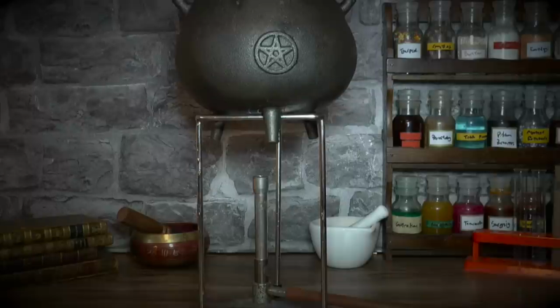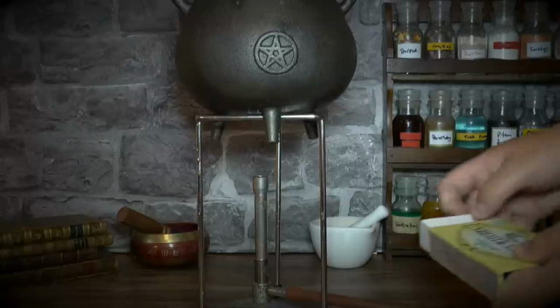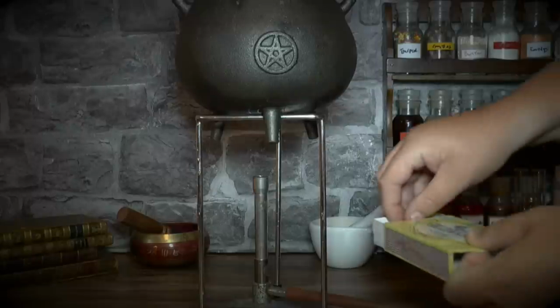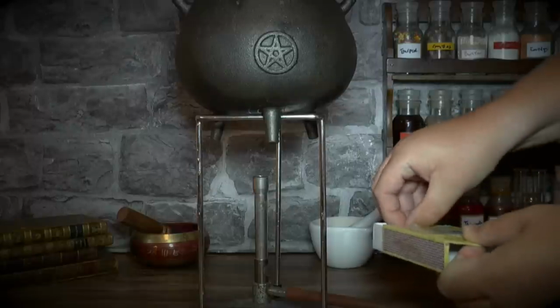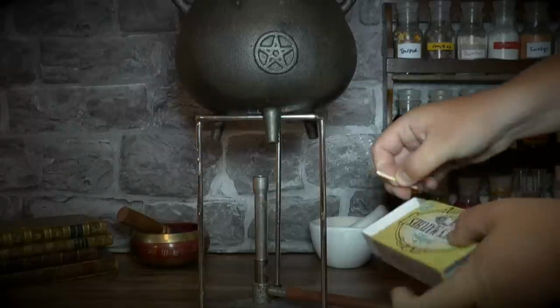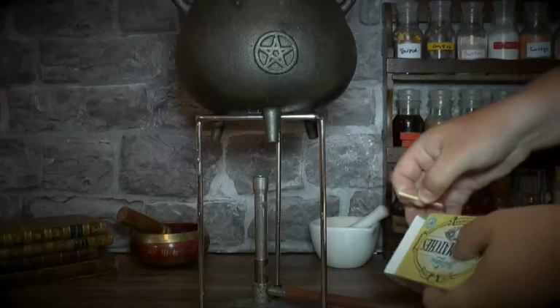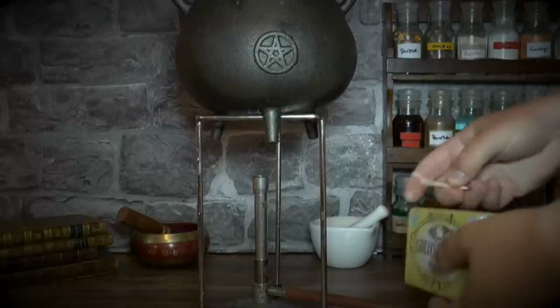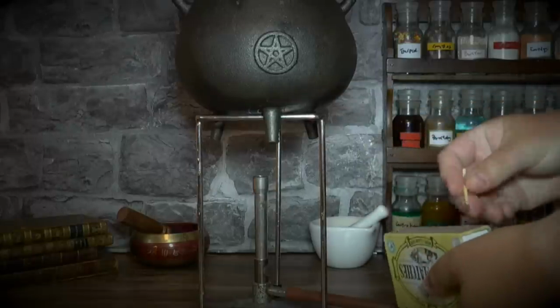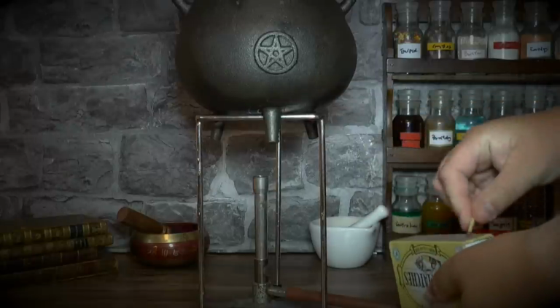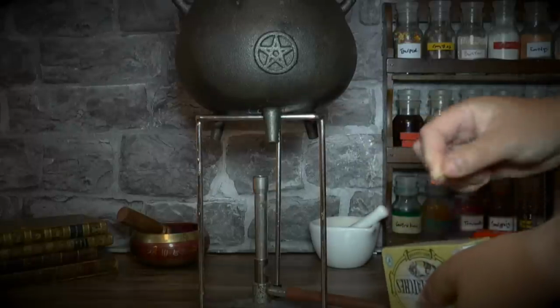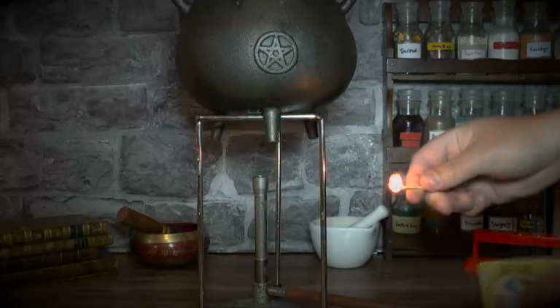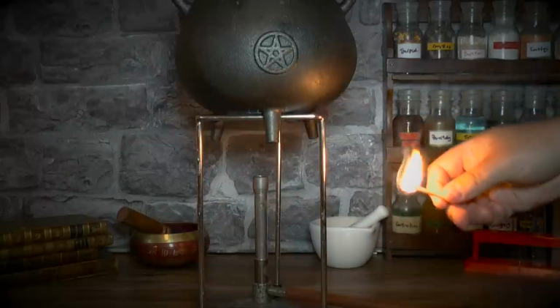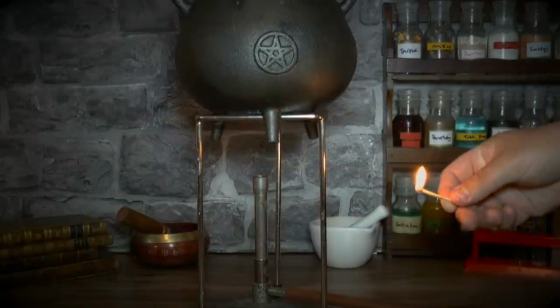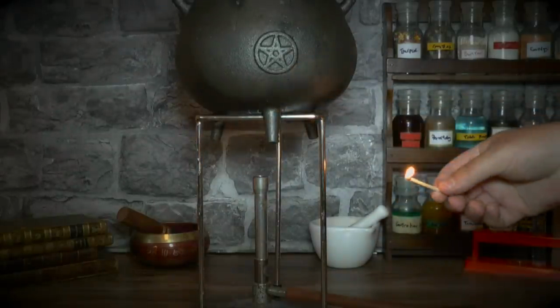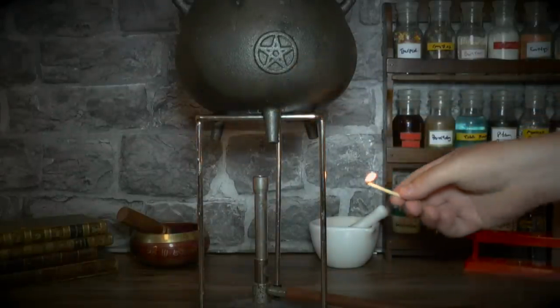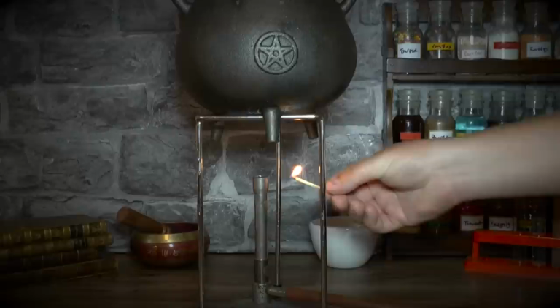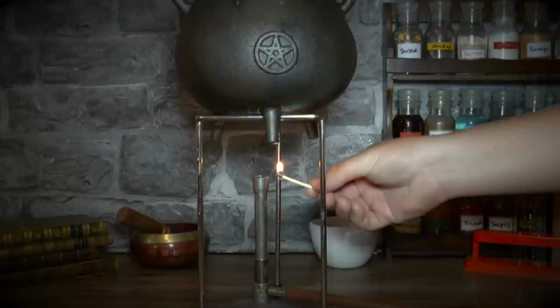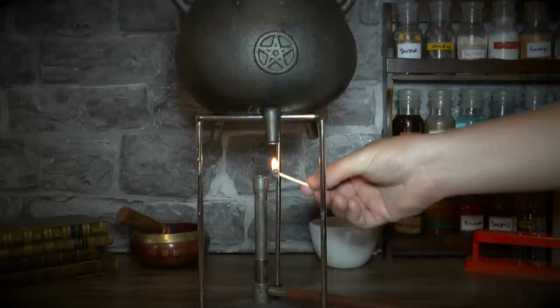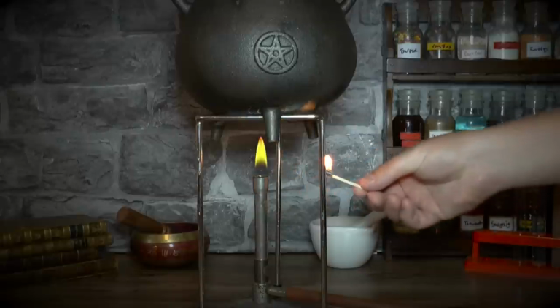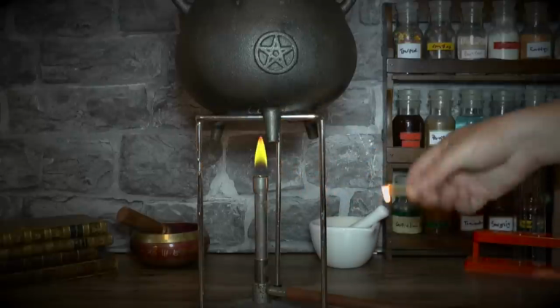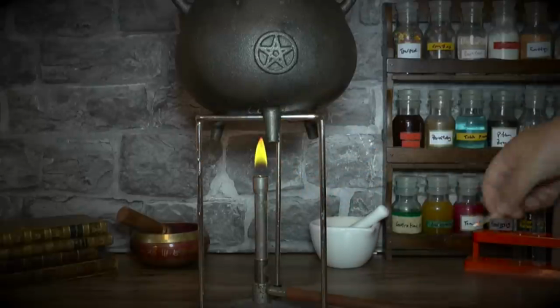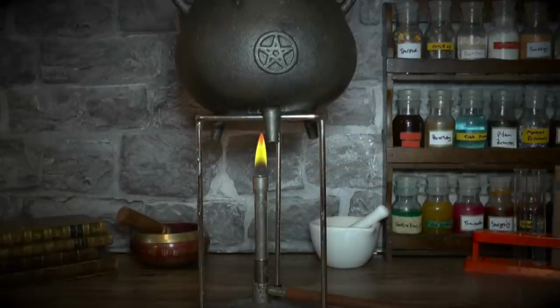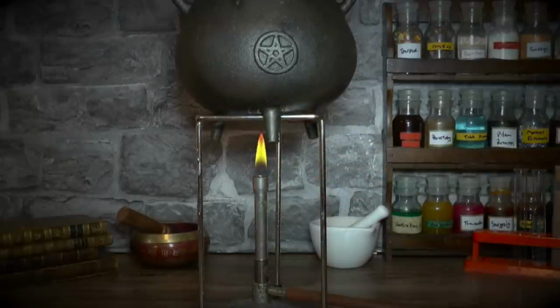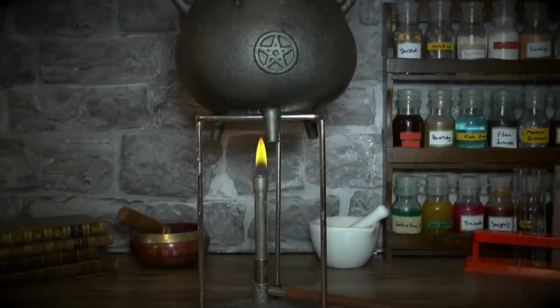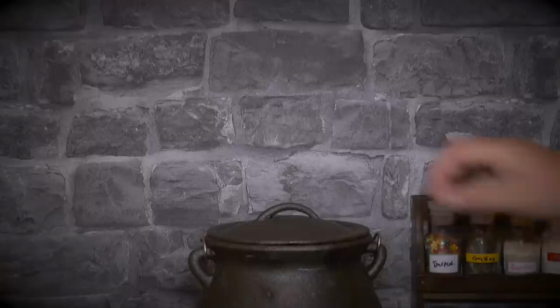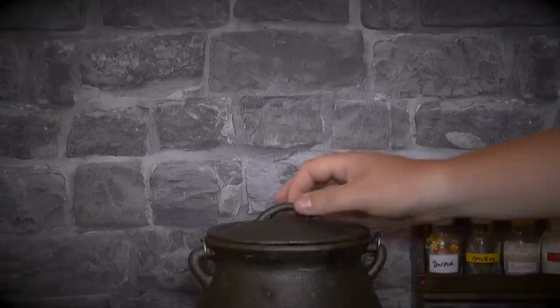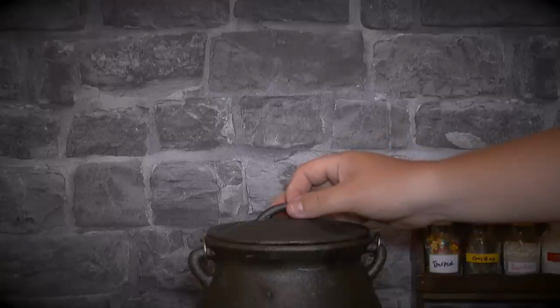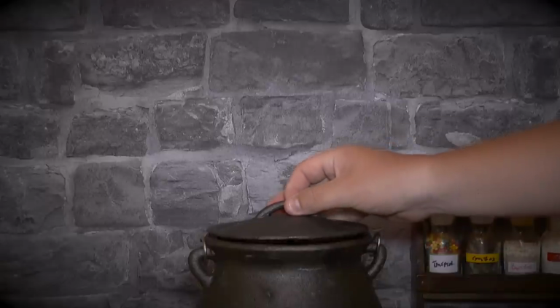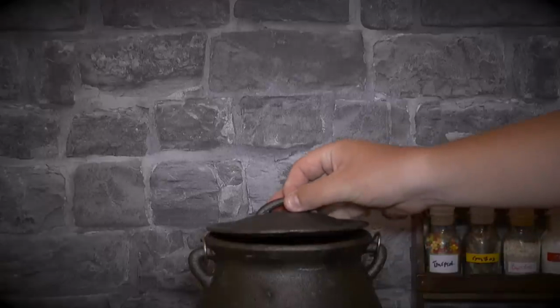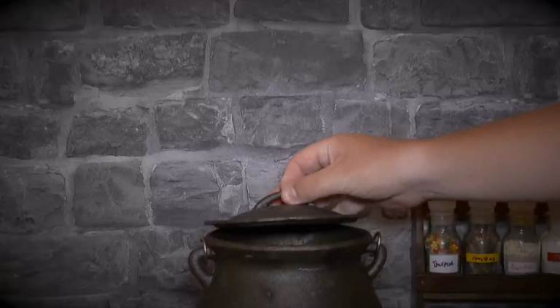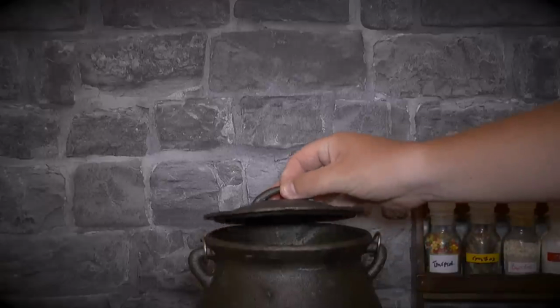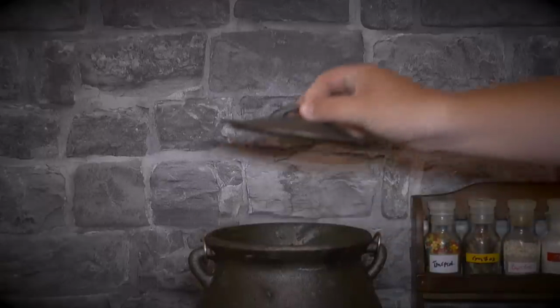Then light a flame underneath your cauldron. Heat your potion and check it occasionally by carefully lifting the lid. When the smoke has subsided your potion is ready.